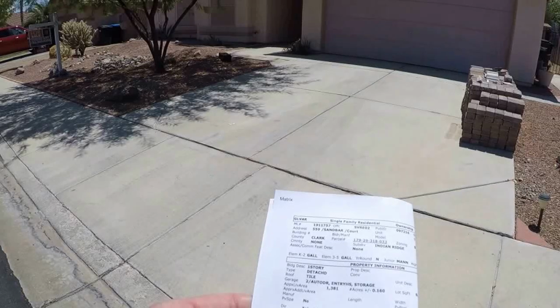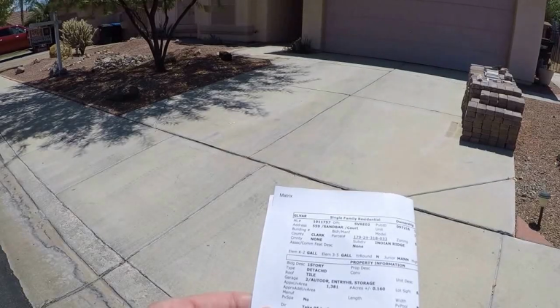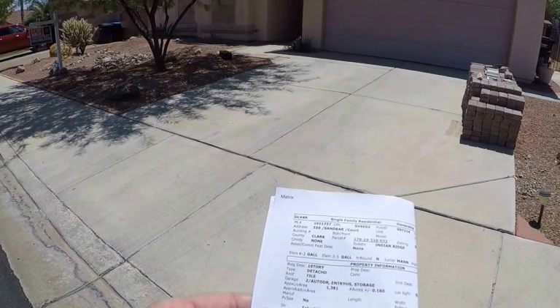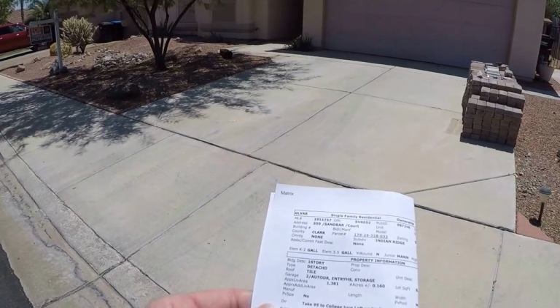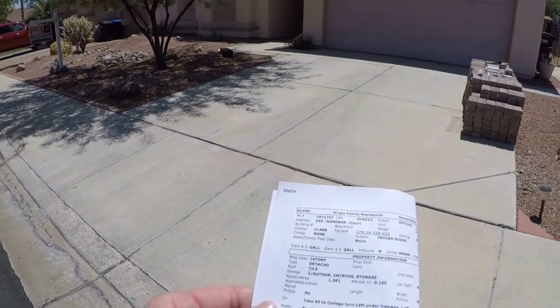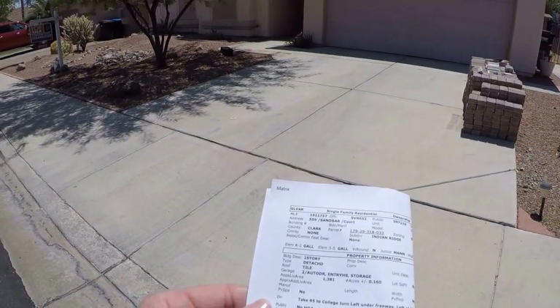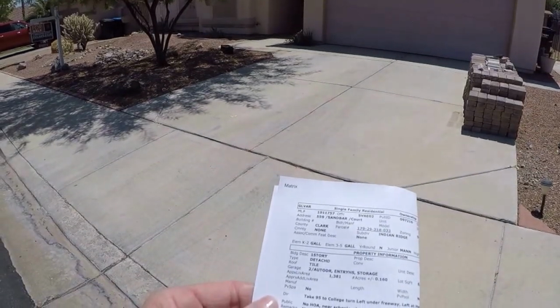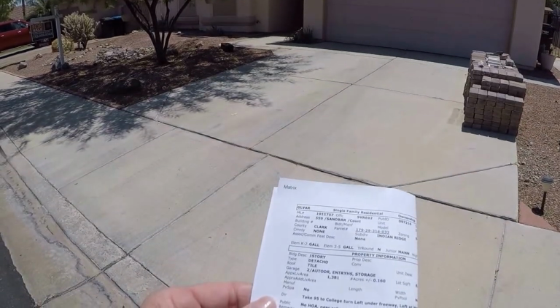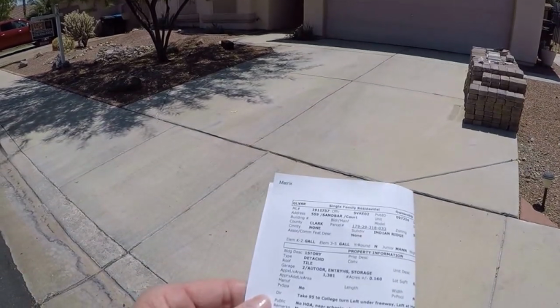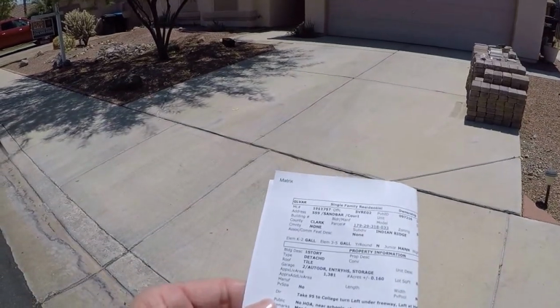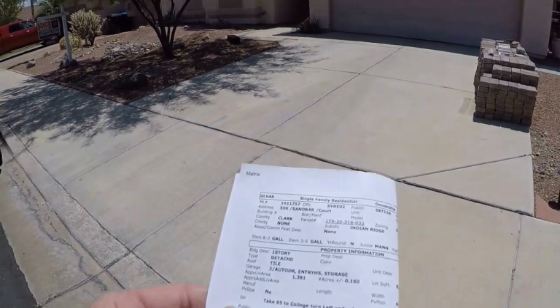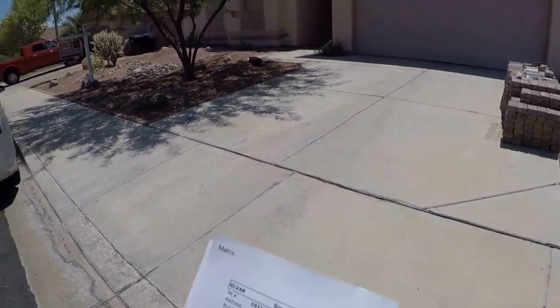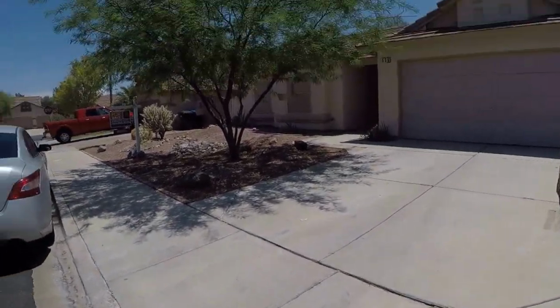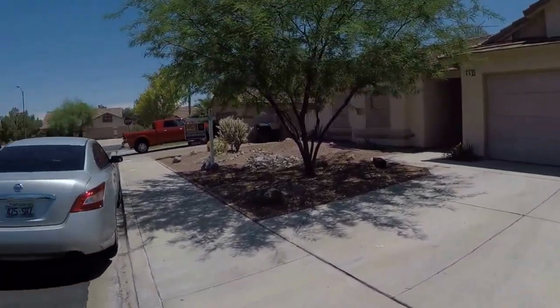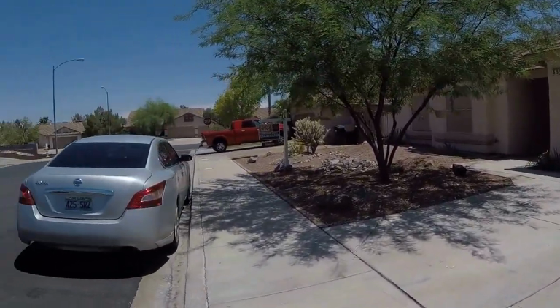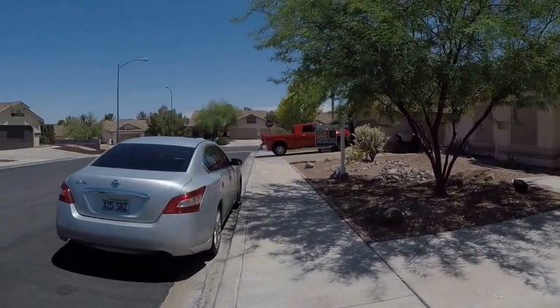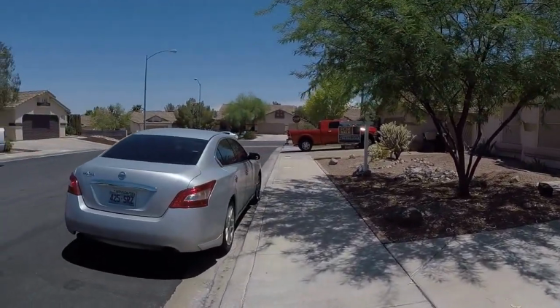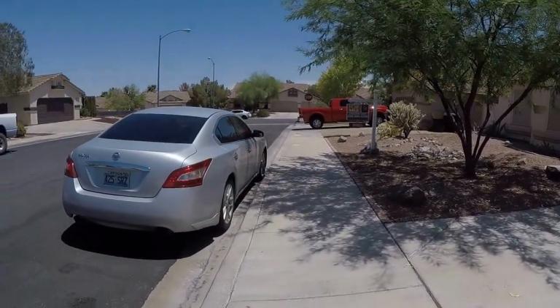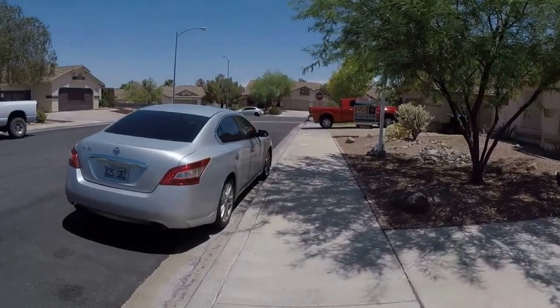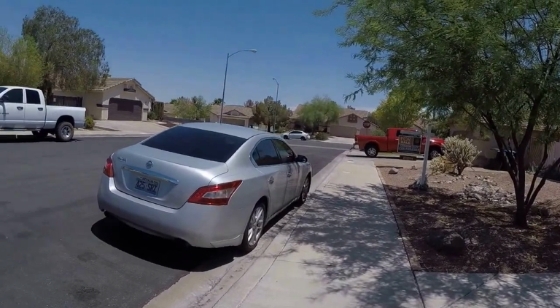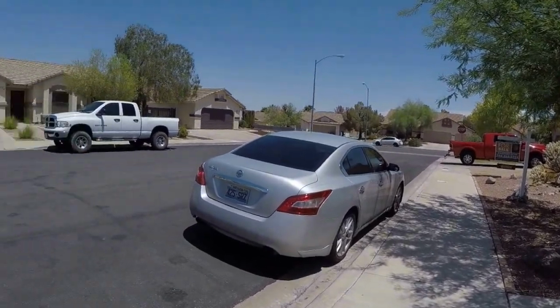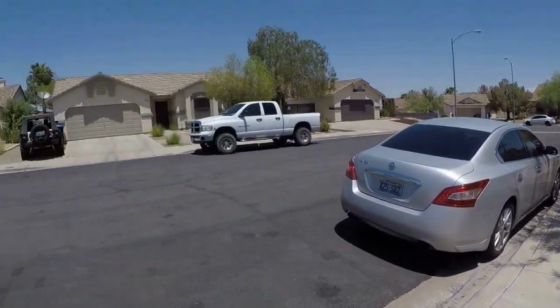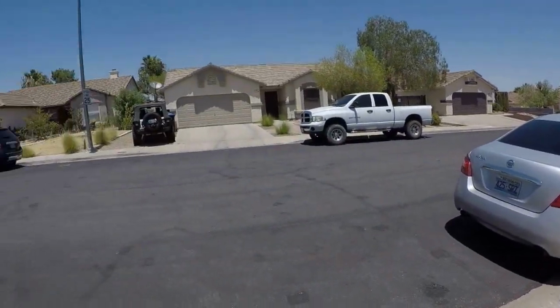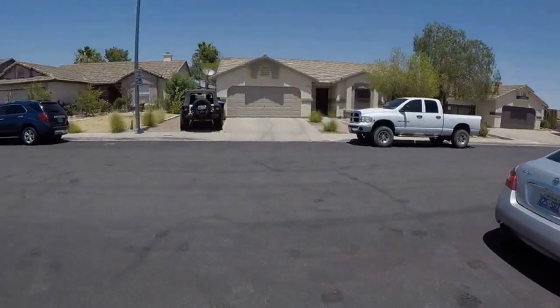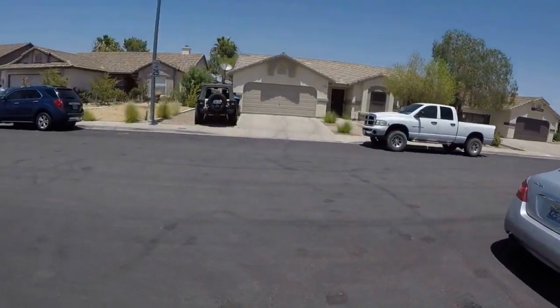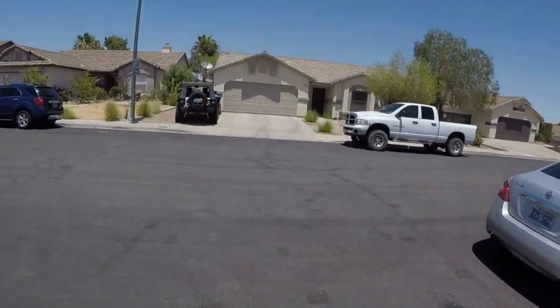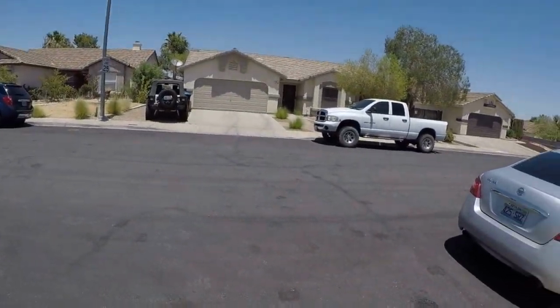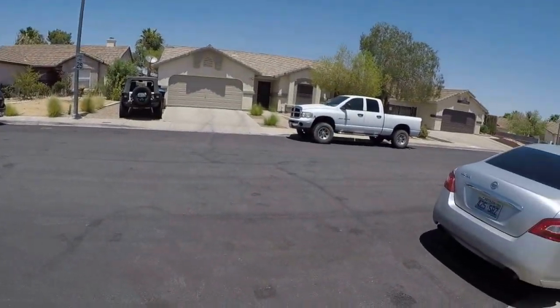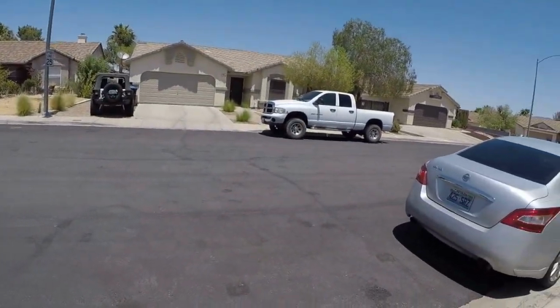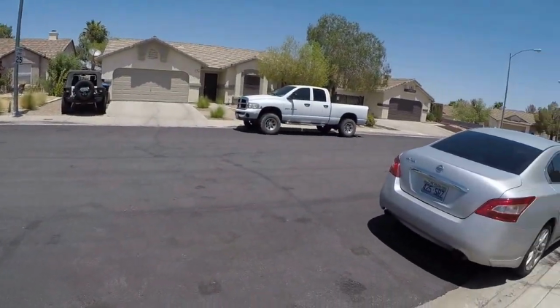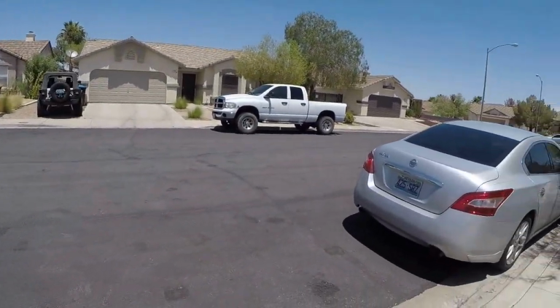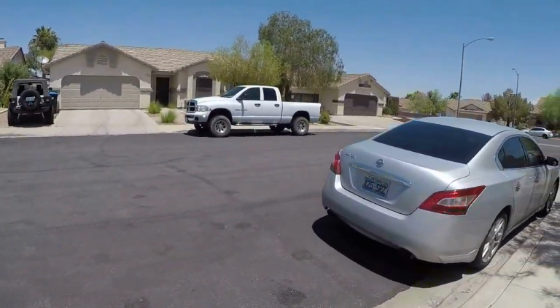9-1-1-7-5-7. Street address: 559 Sandbar Court. Okay, this is a nice area. All the houses look good.